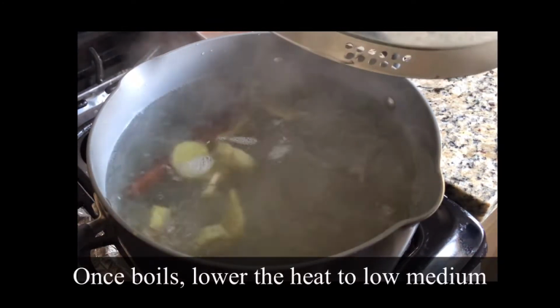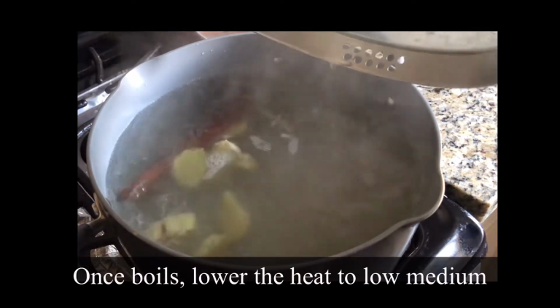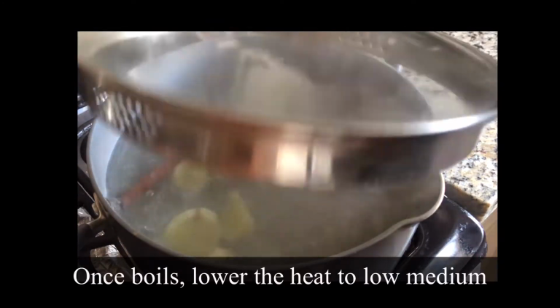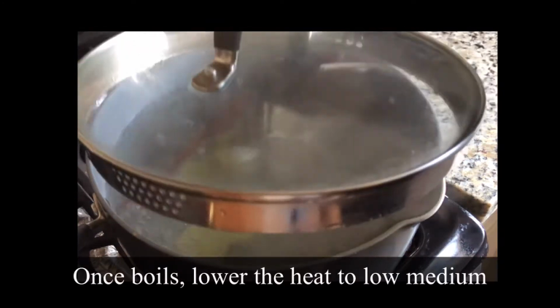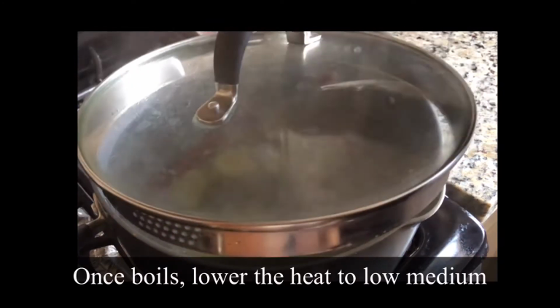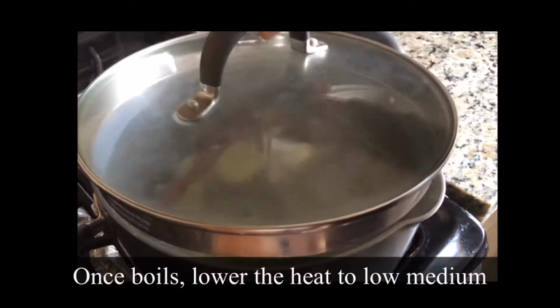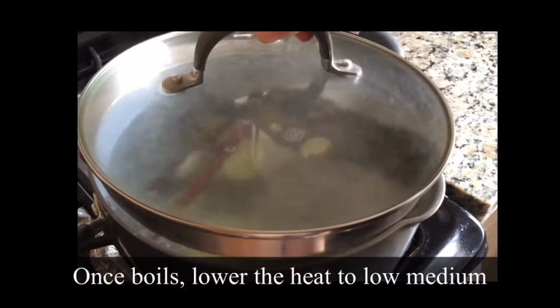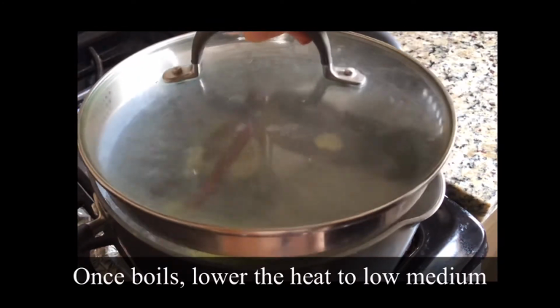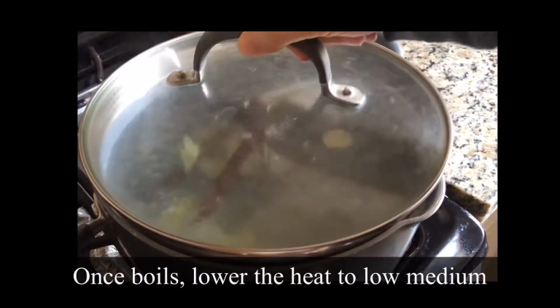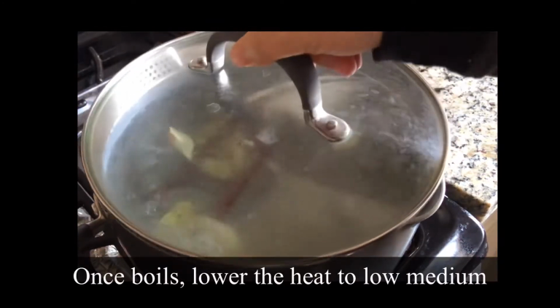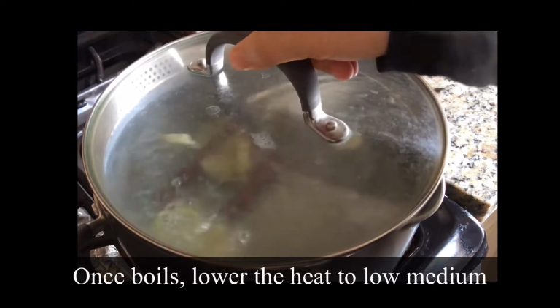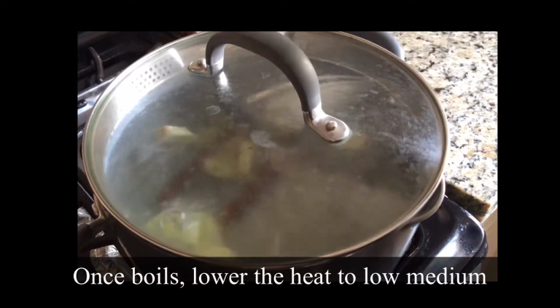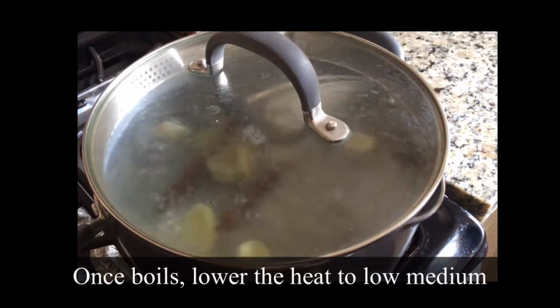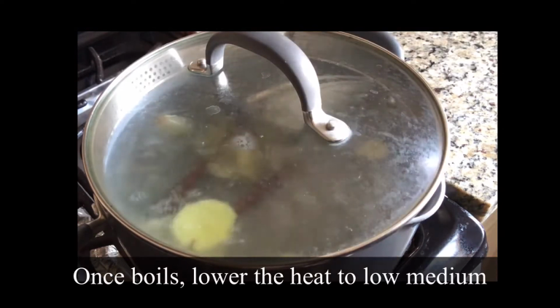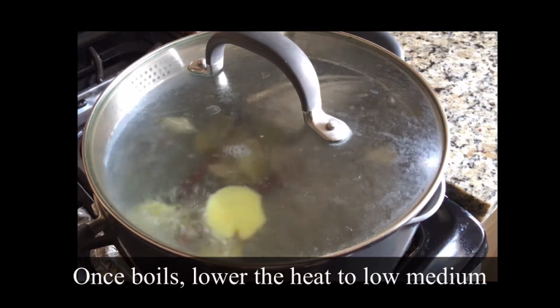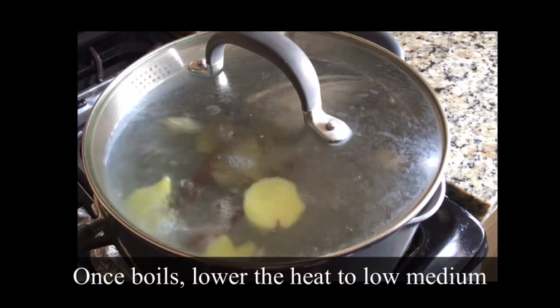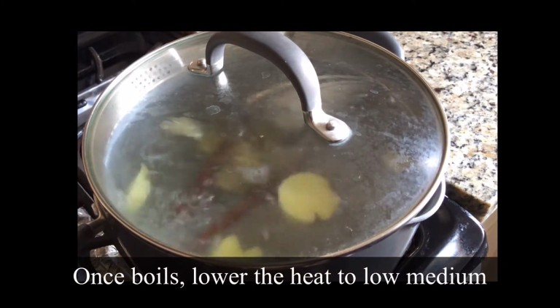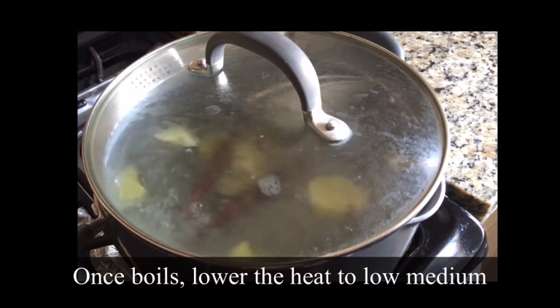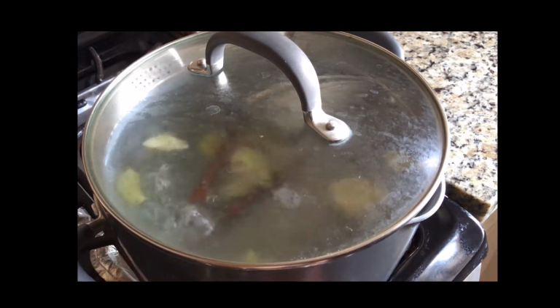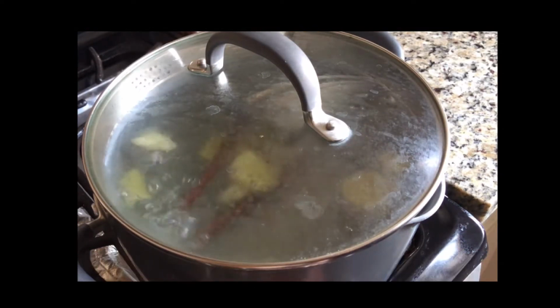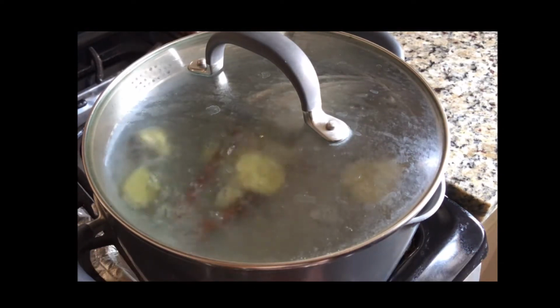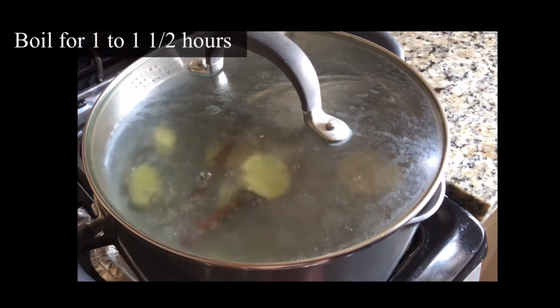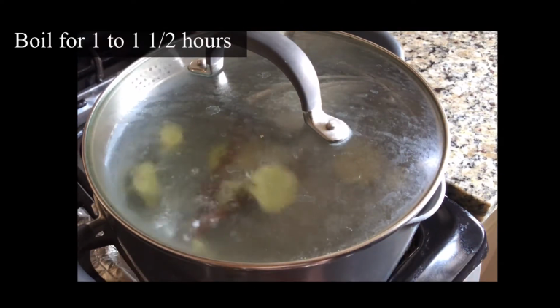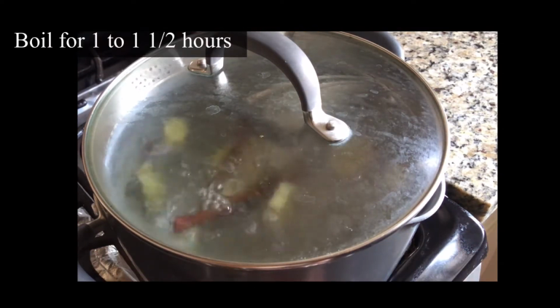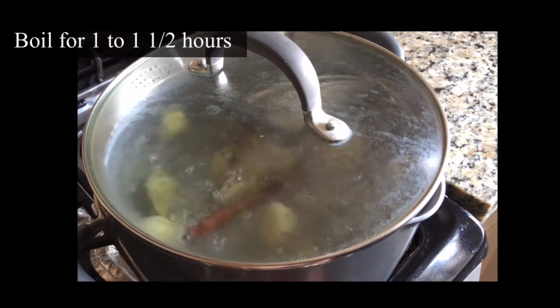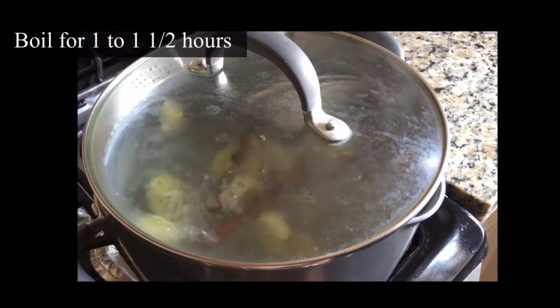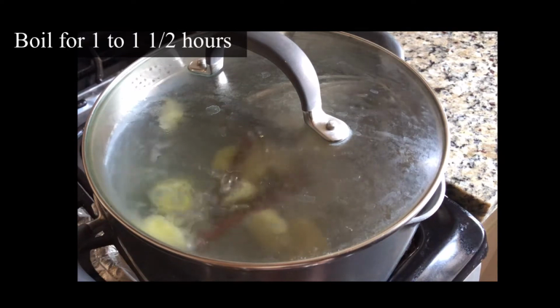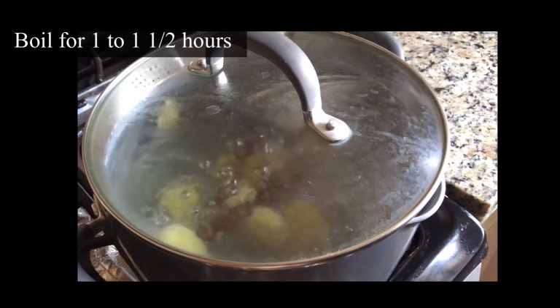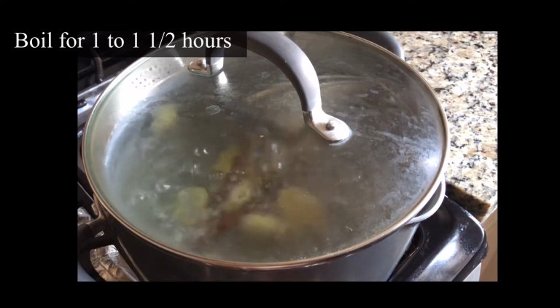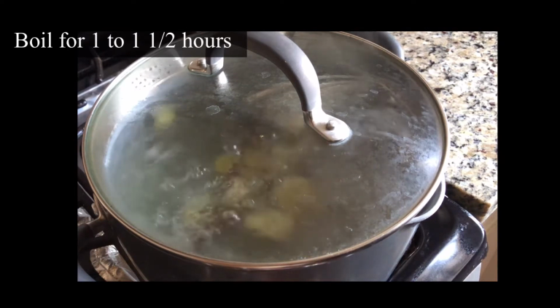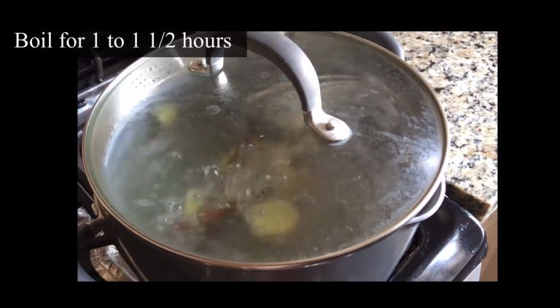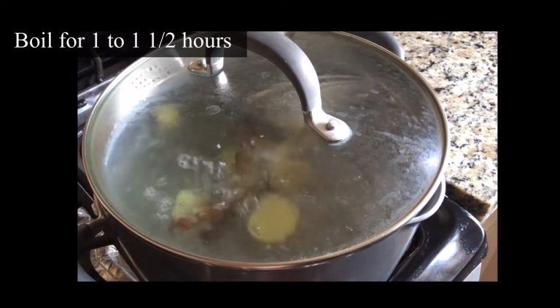Once it boils, lower the heat to low-medium. I'm going to boil this for about one to one and a half hours.